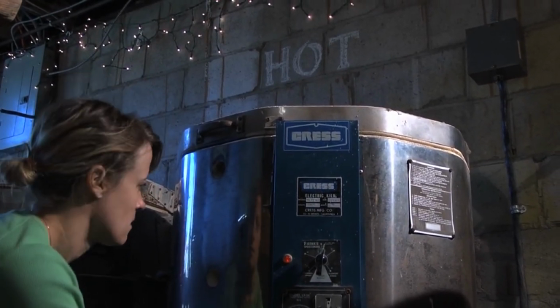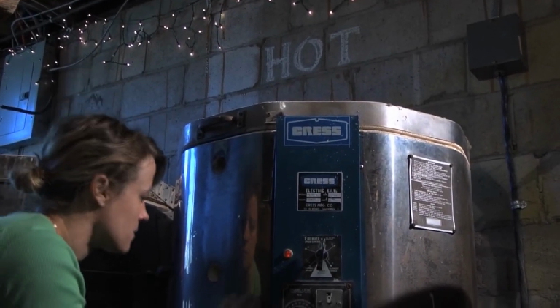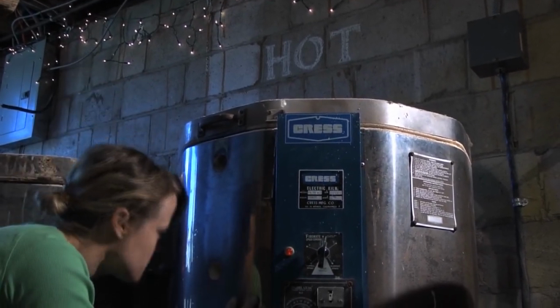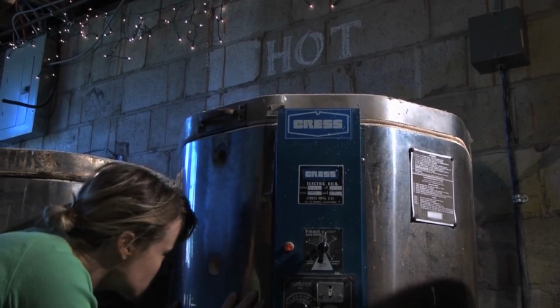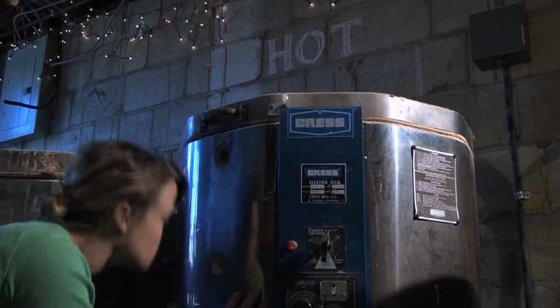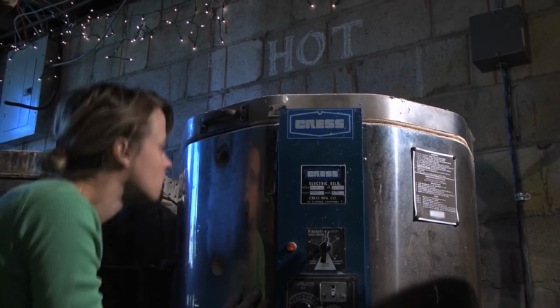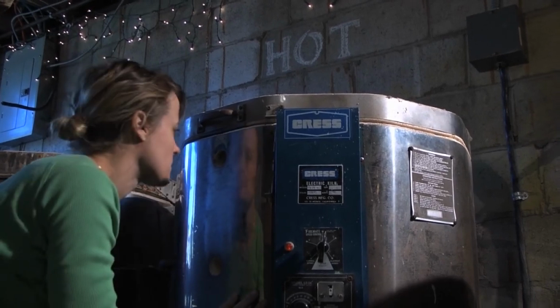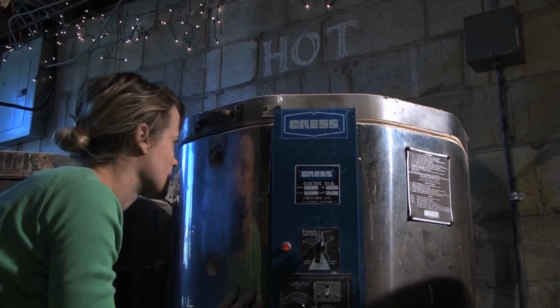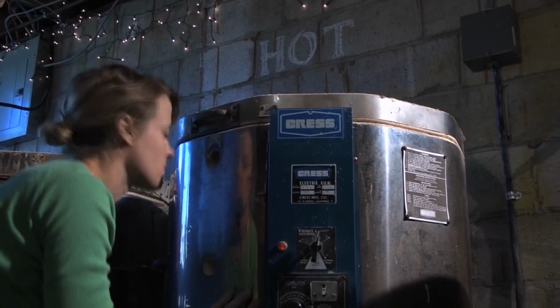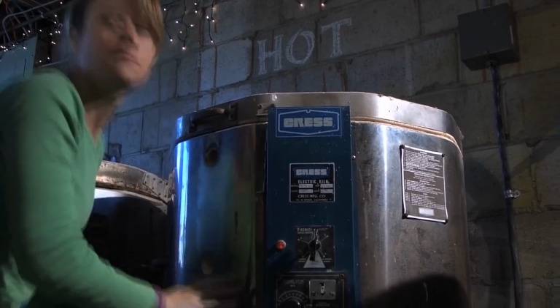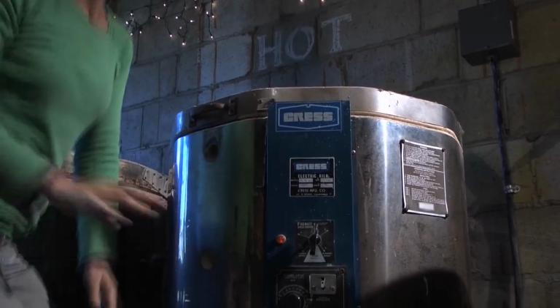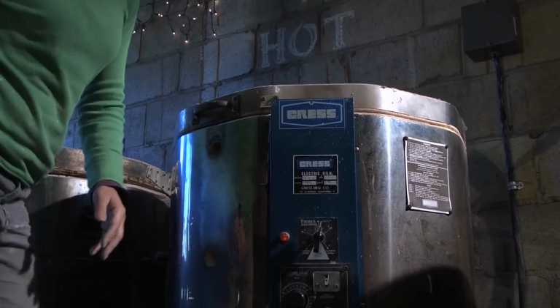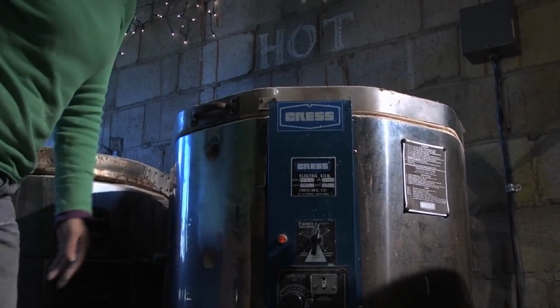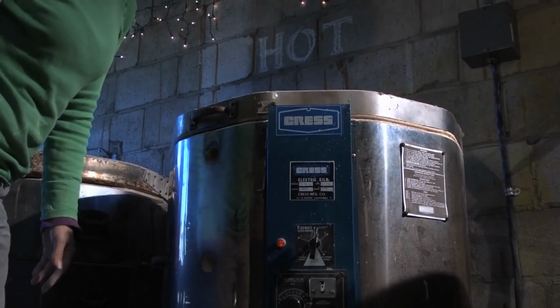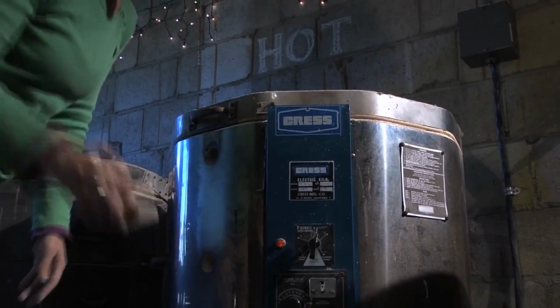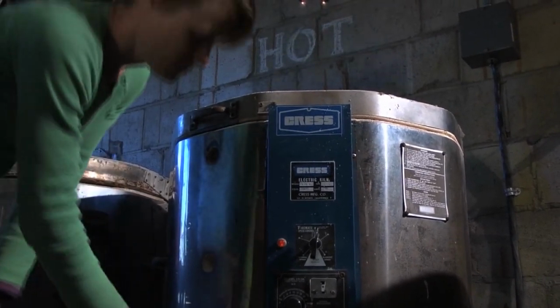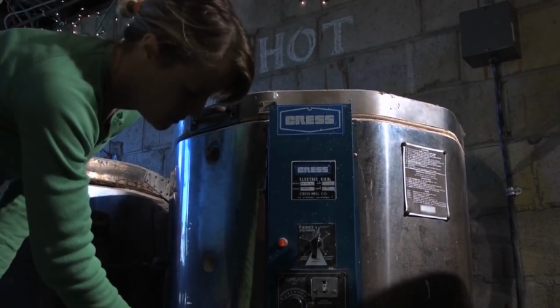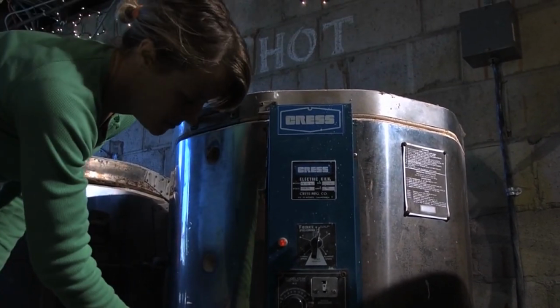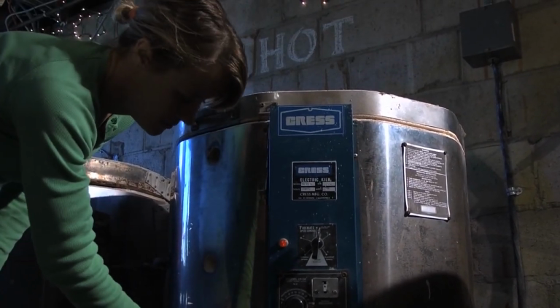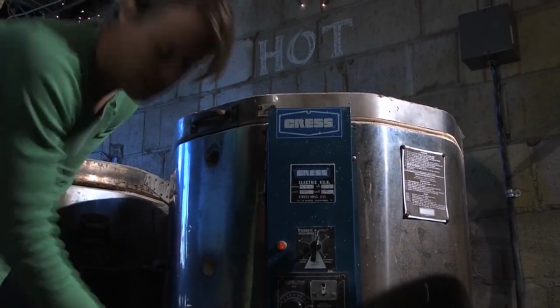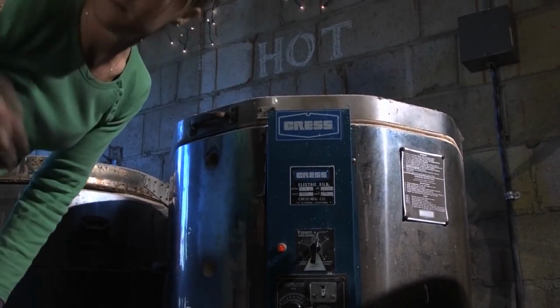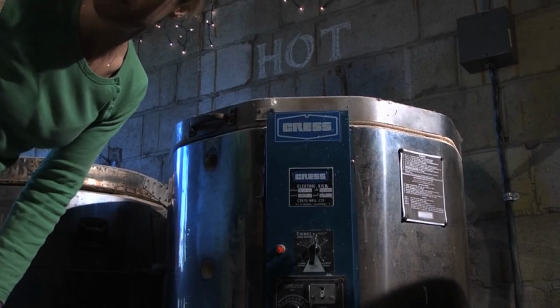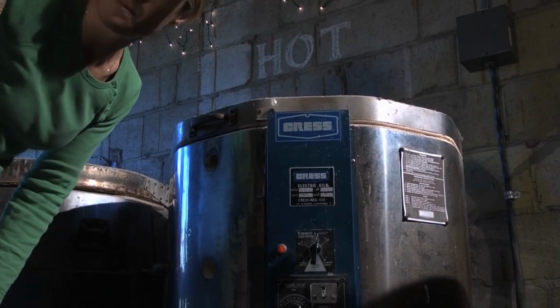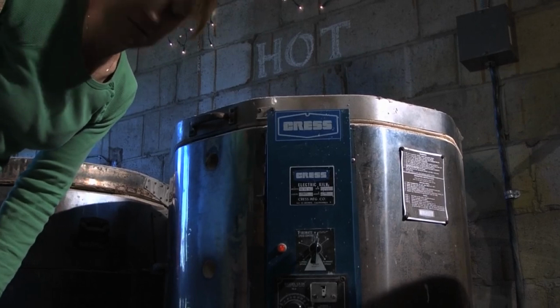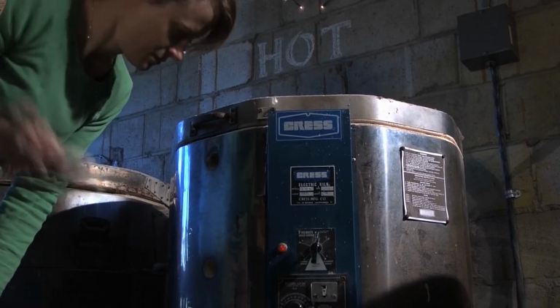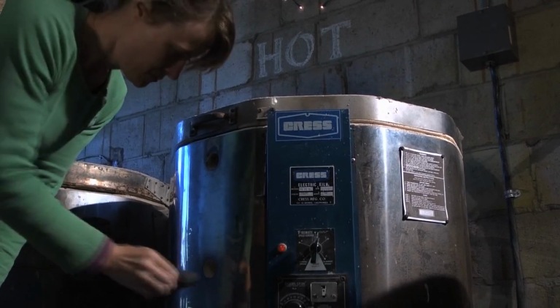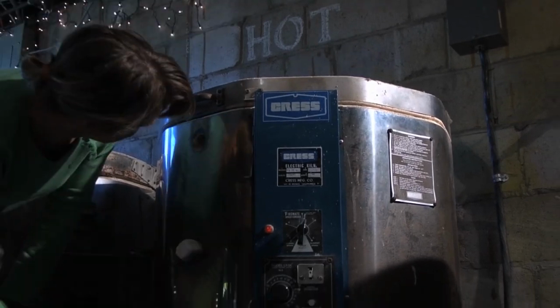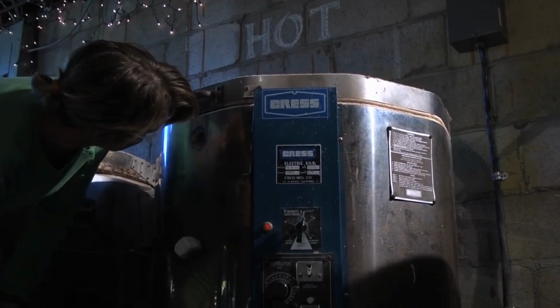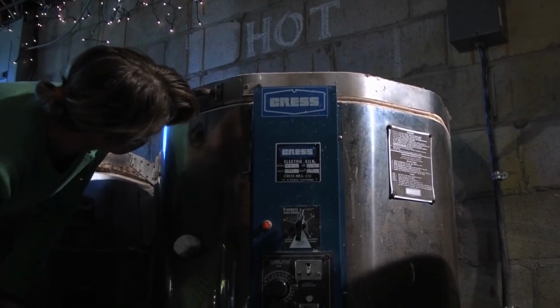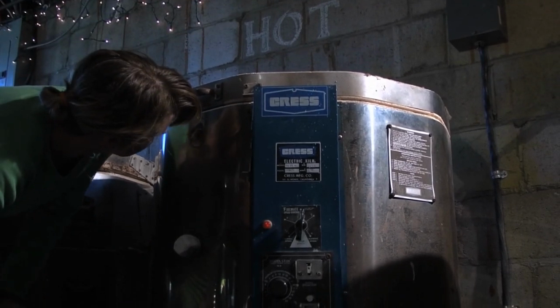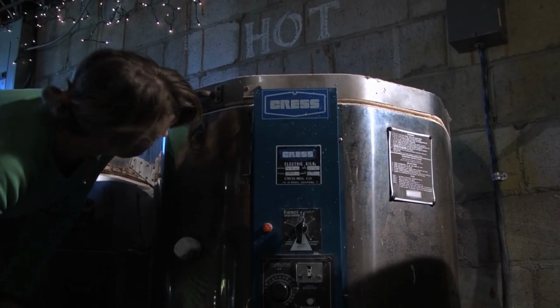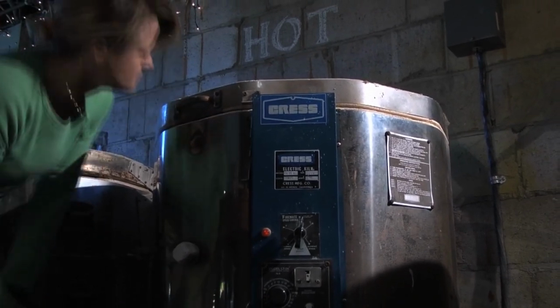I really want people to look at the tile I make on the walls and just not even be able to resist the urge to touch it.